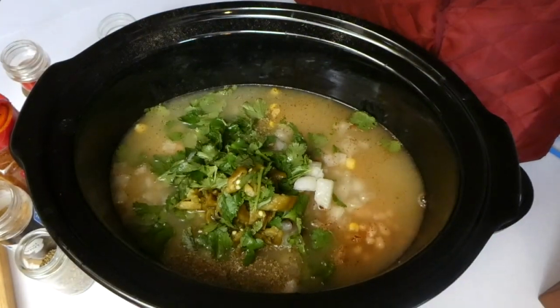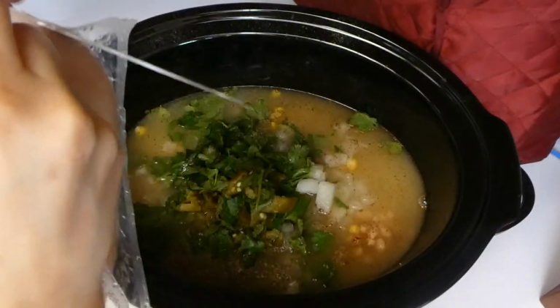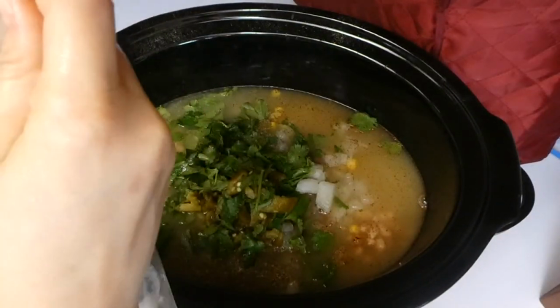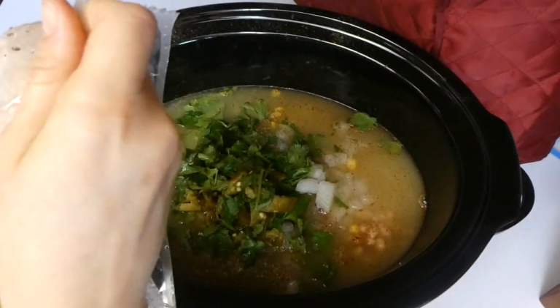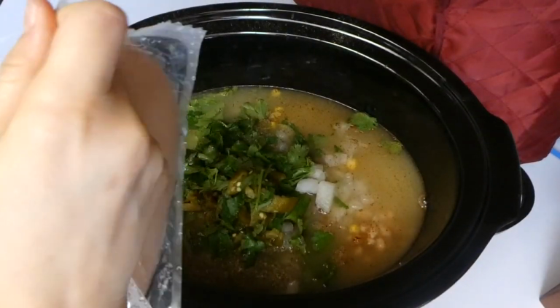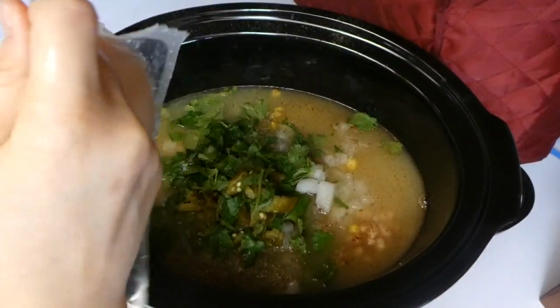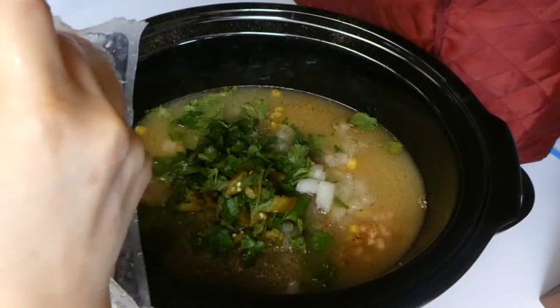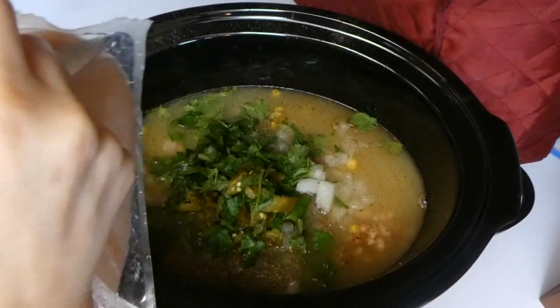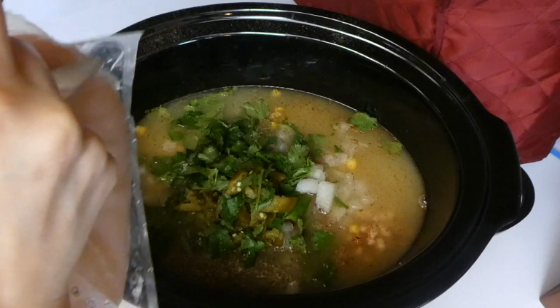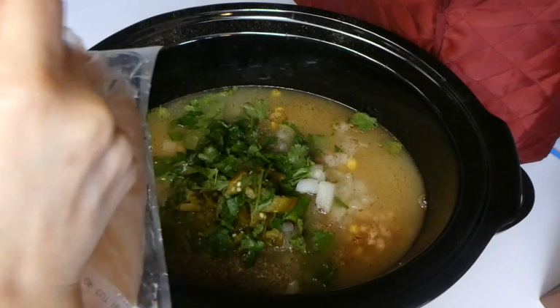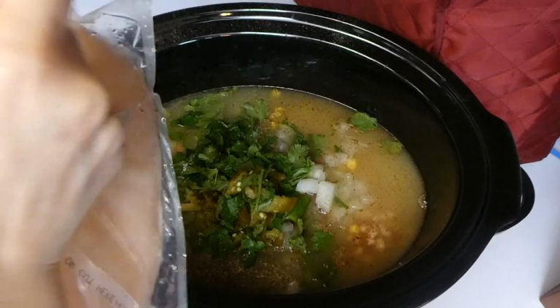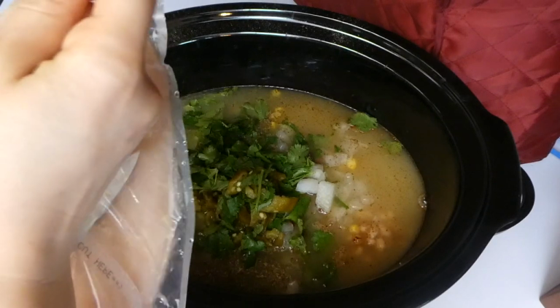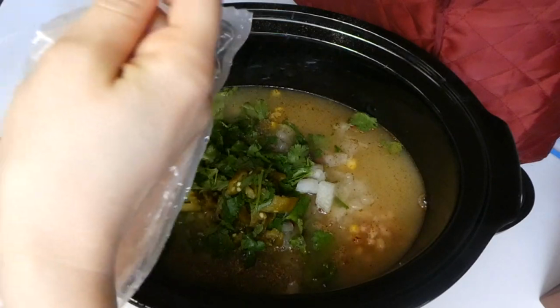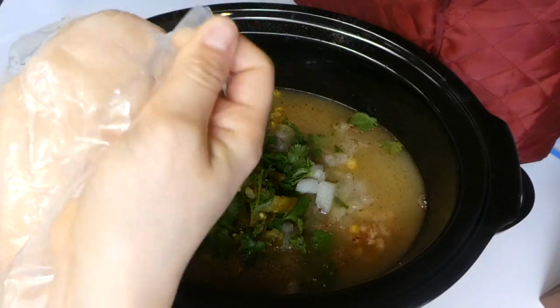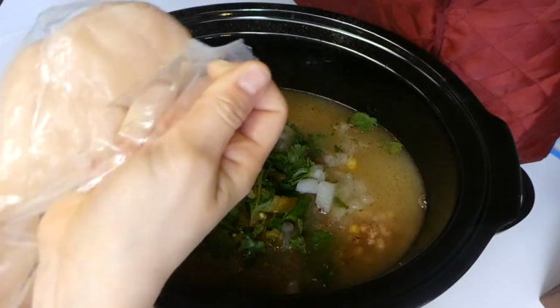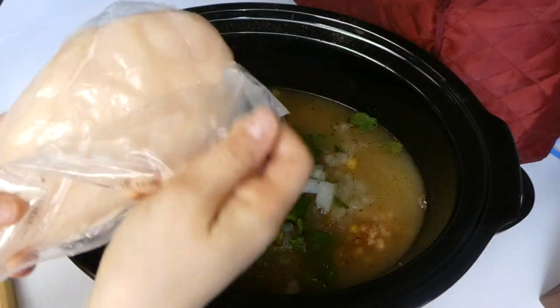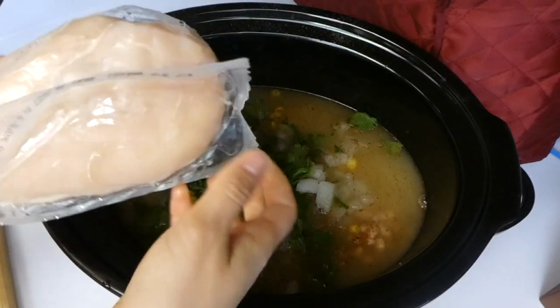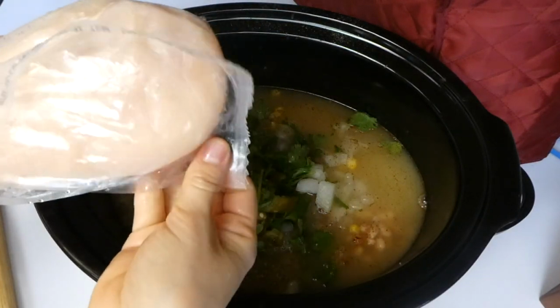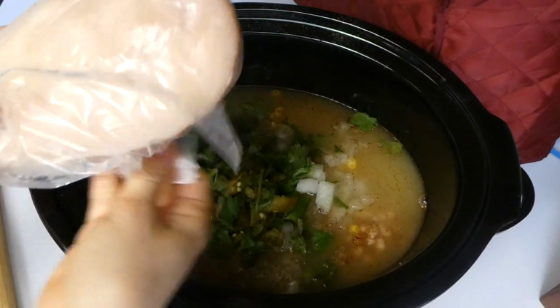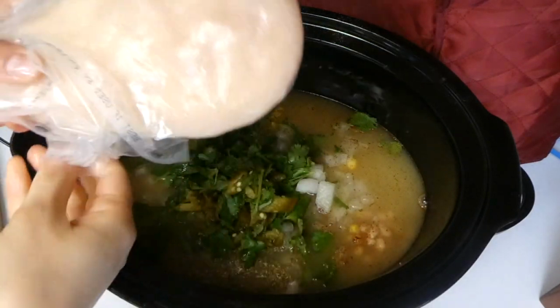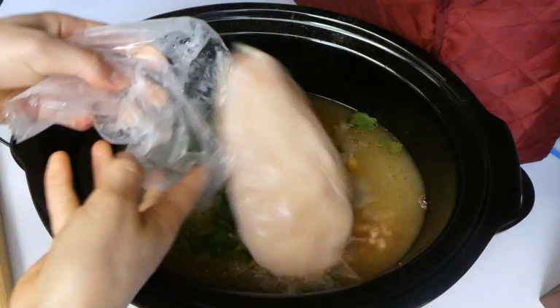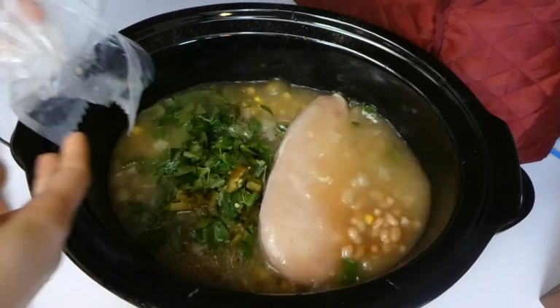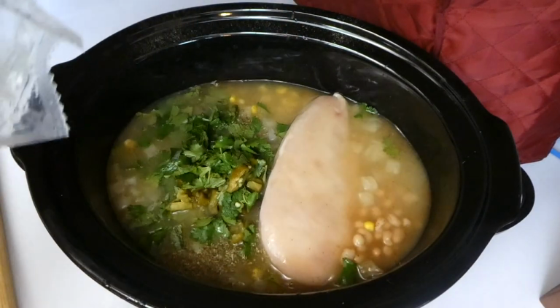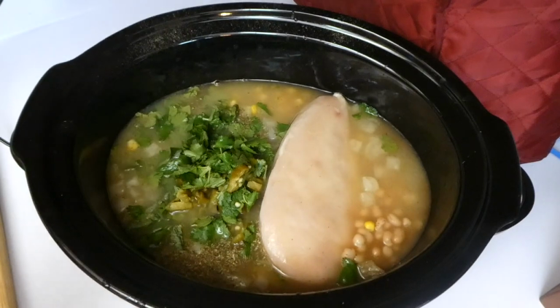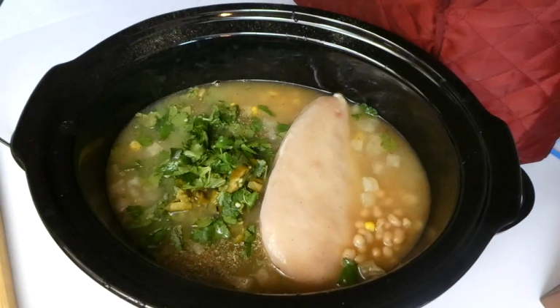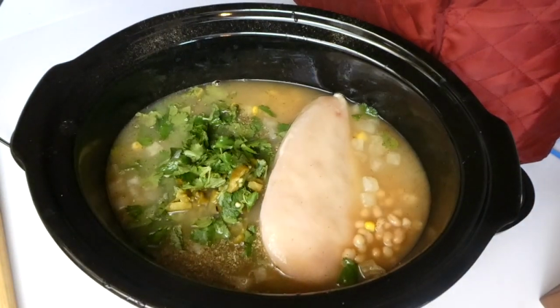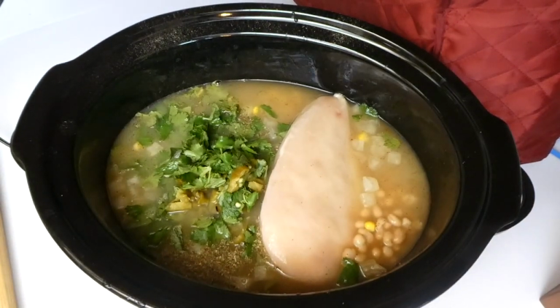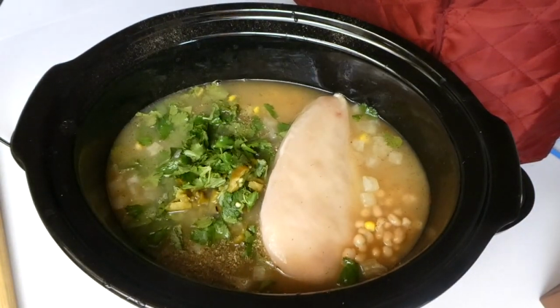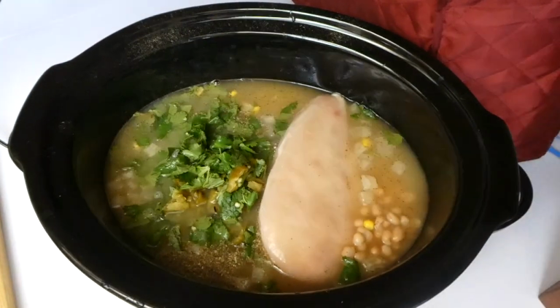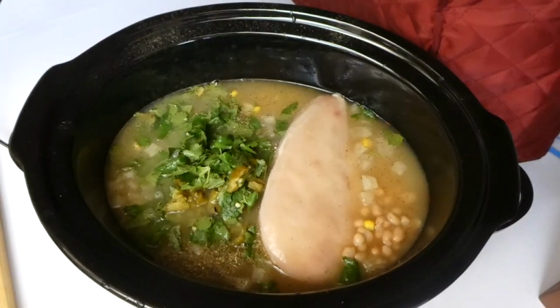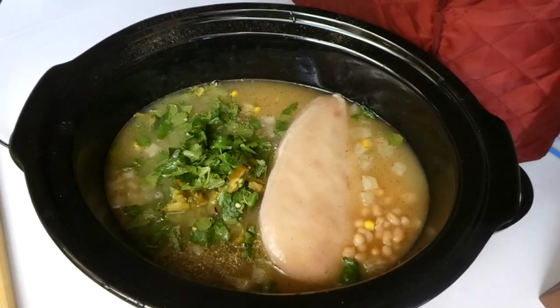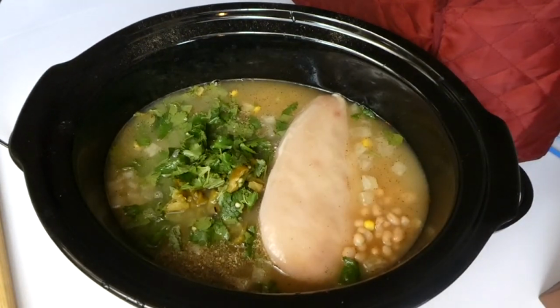As far as the chicken, my chicken breast was actually frozen but that's totally fine because it cooked perfectly well. It was cooking for about six hours on low.